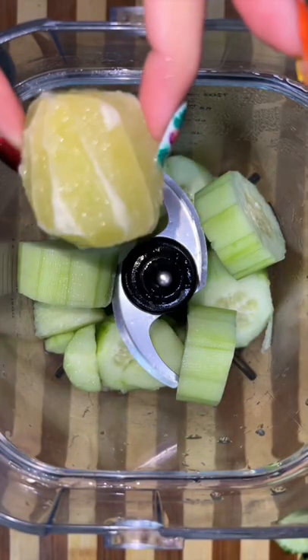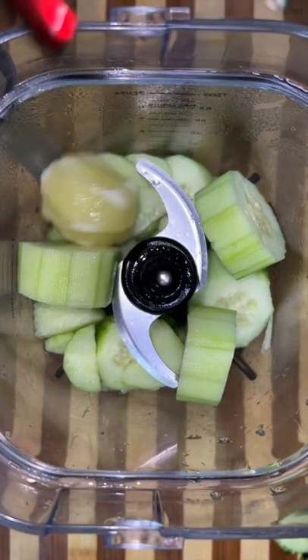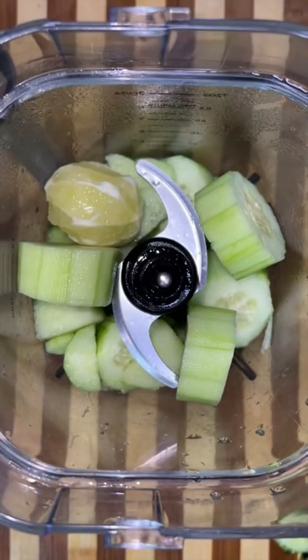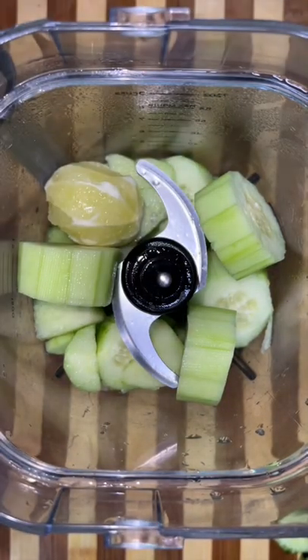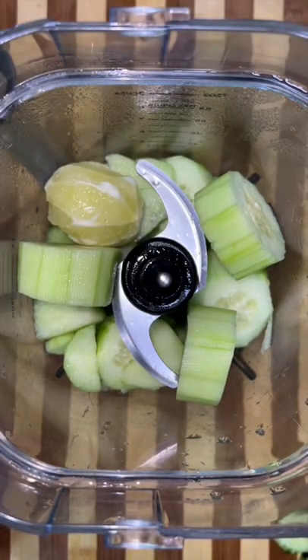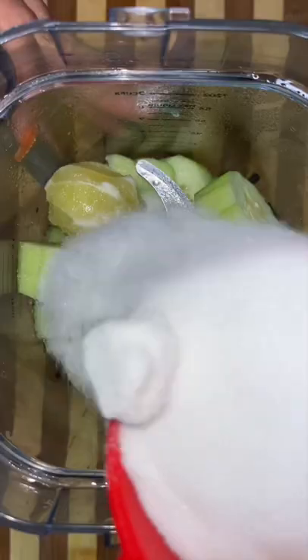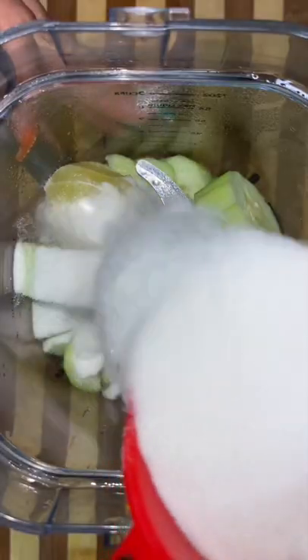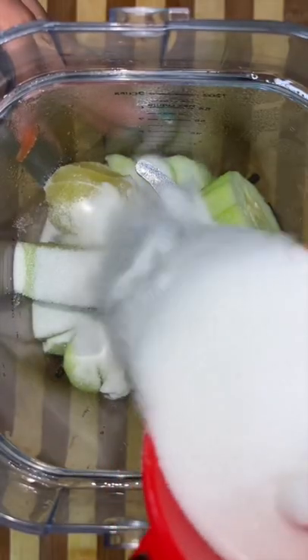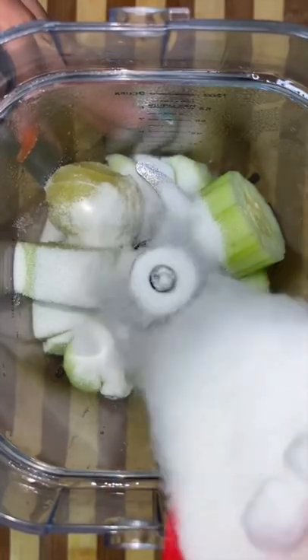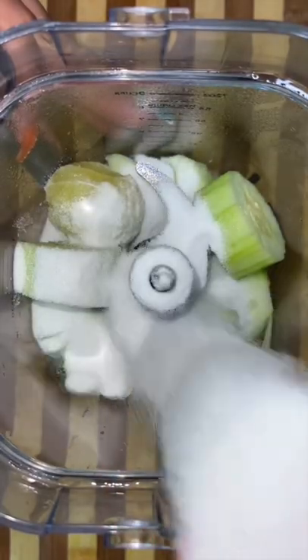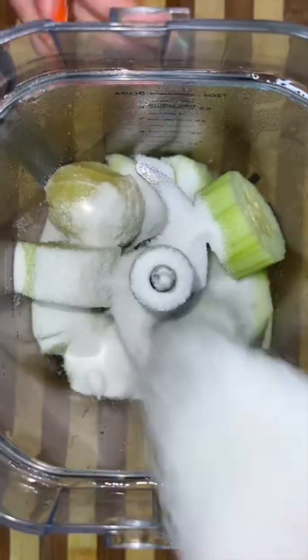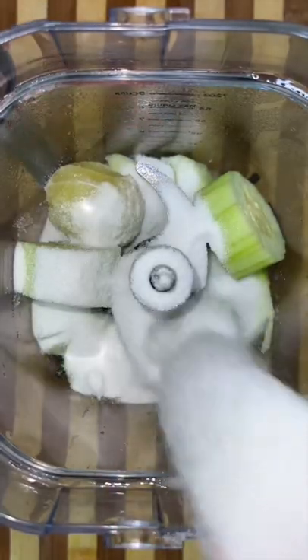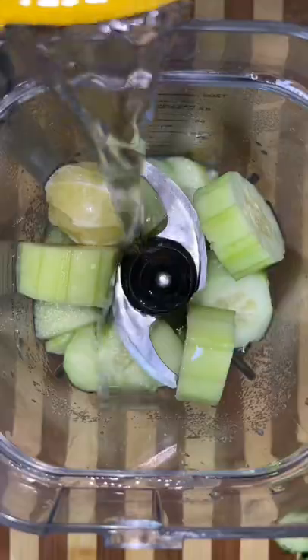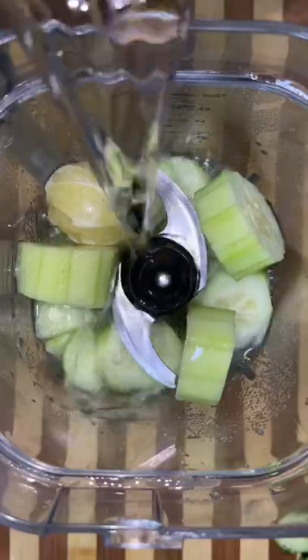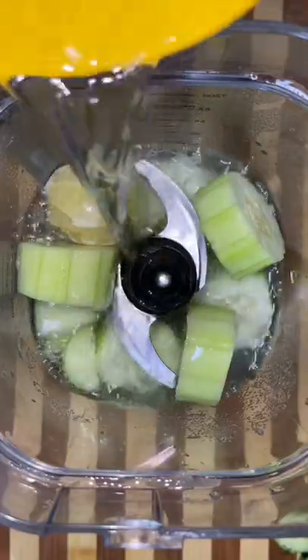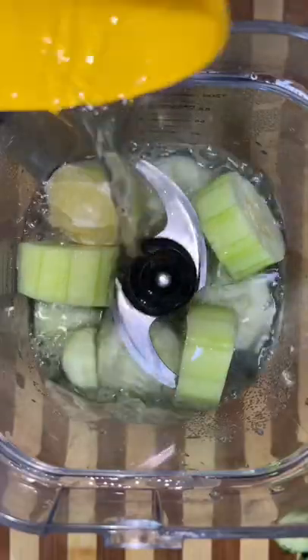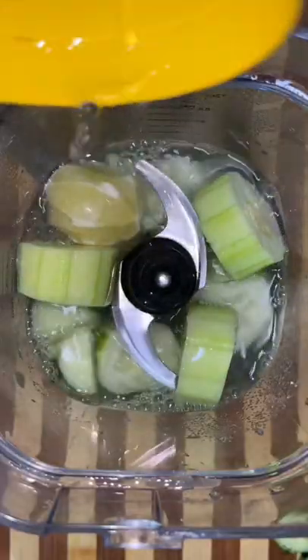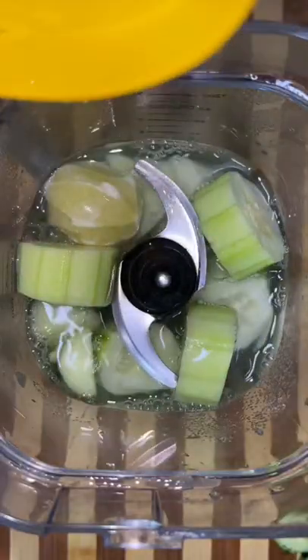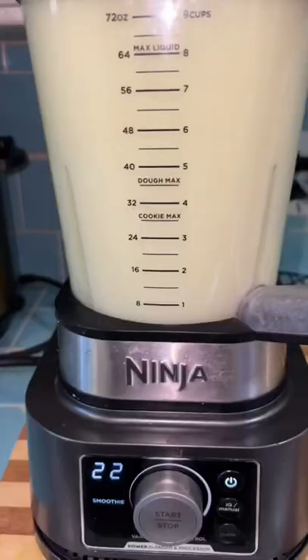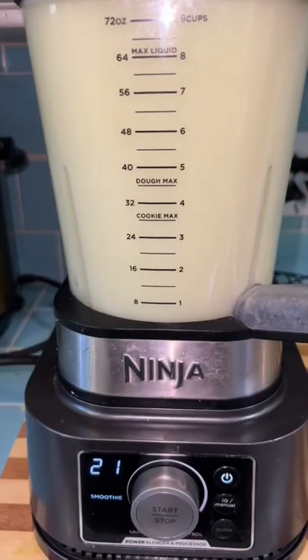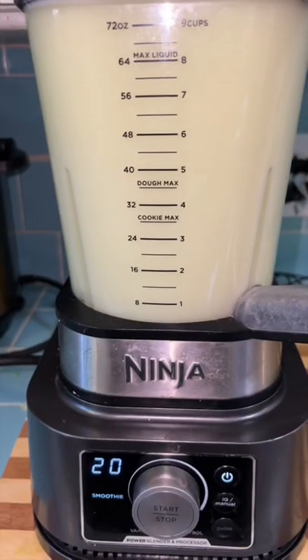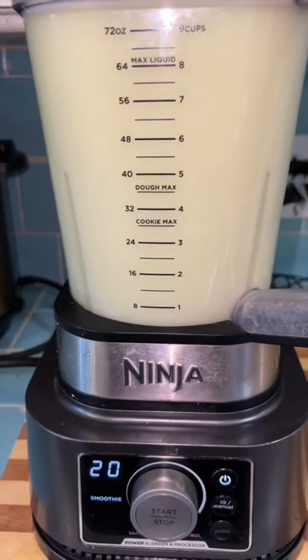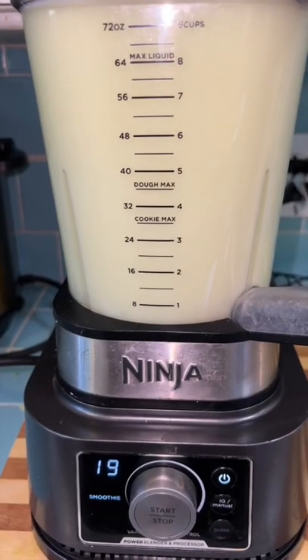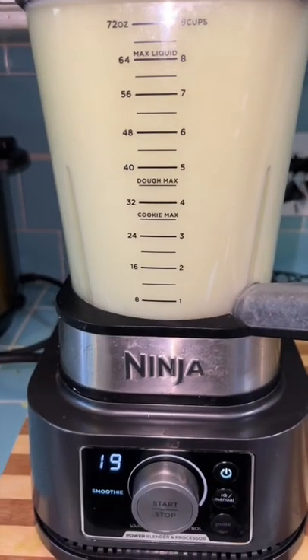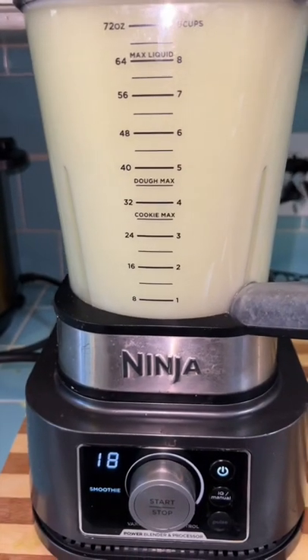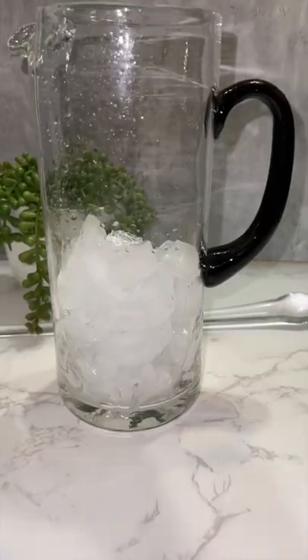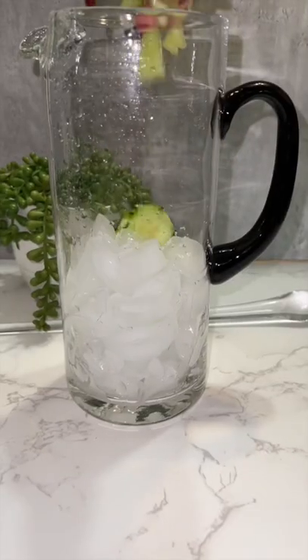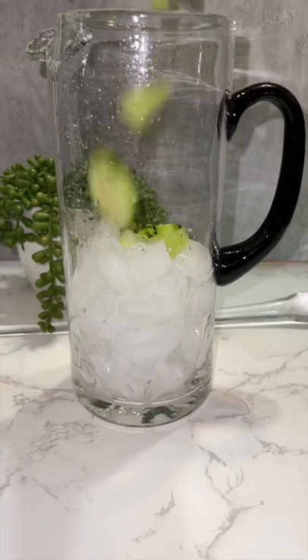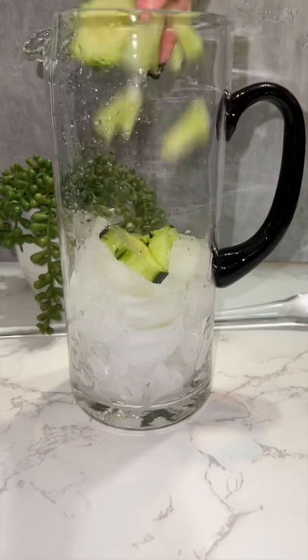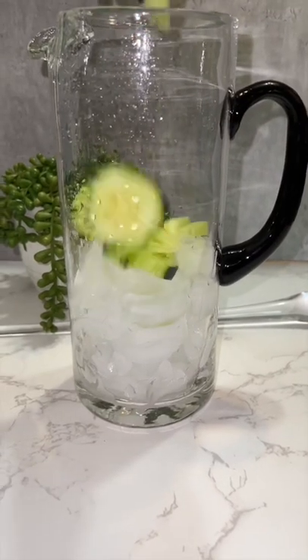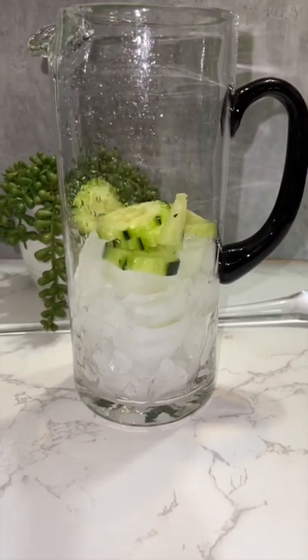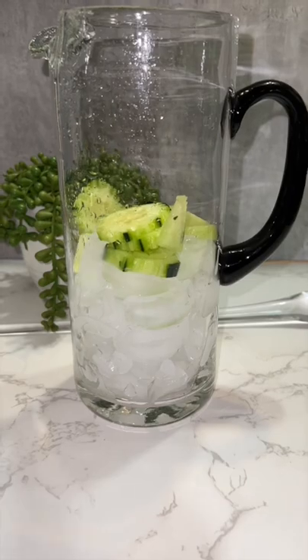I also ended up peeling and adding a whole lime to the agua fresca because we just needed it. Then a cup of sugar — wink wink — some water, and we blend until smooth.